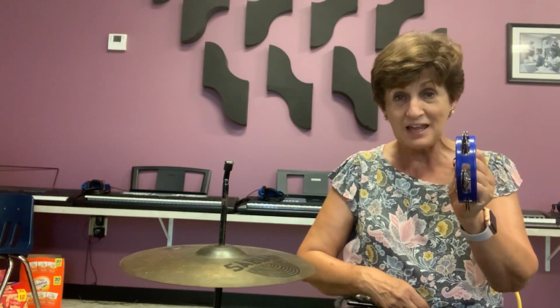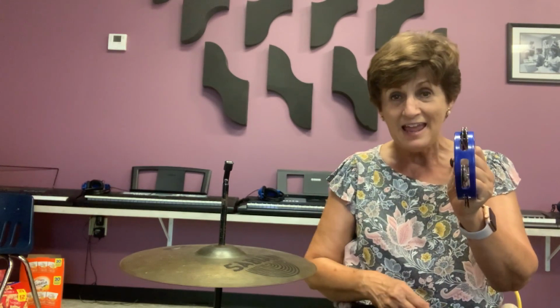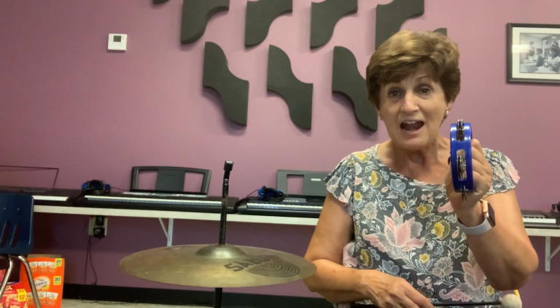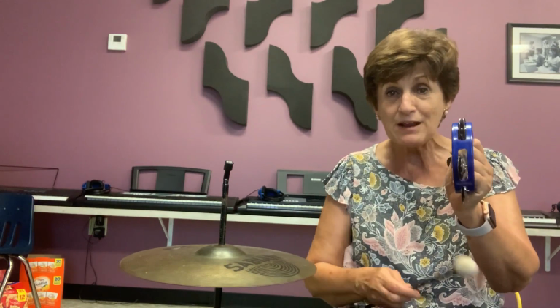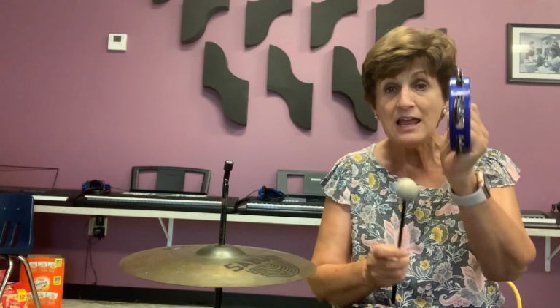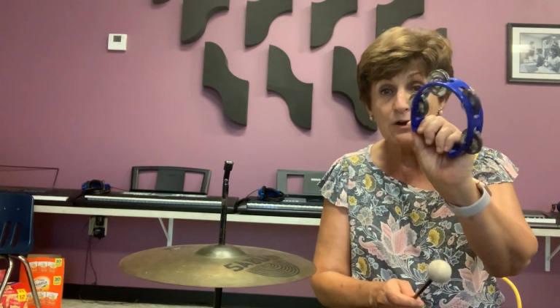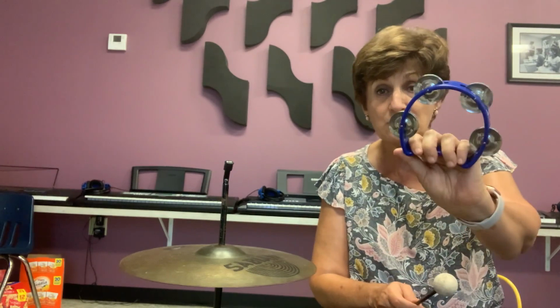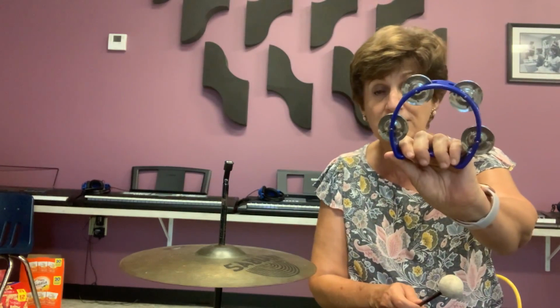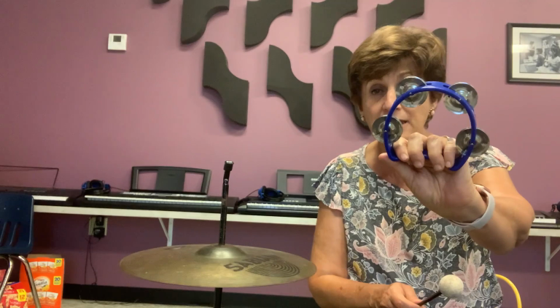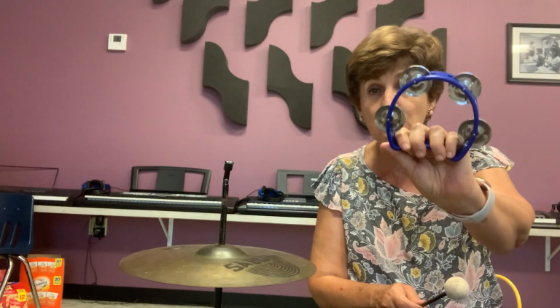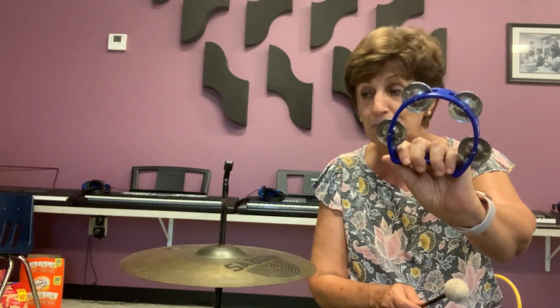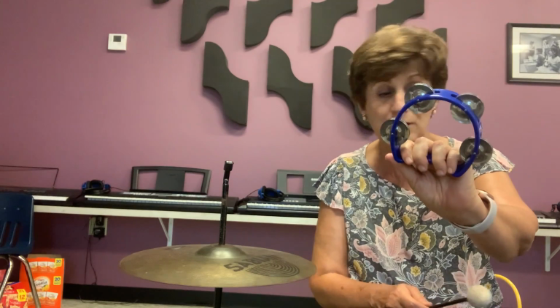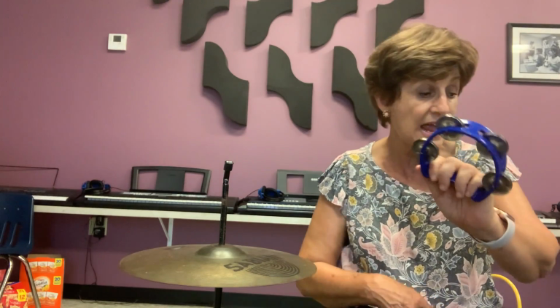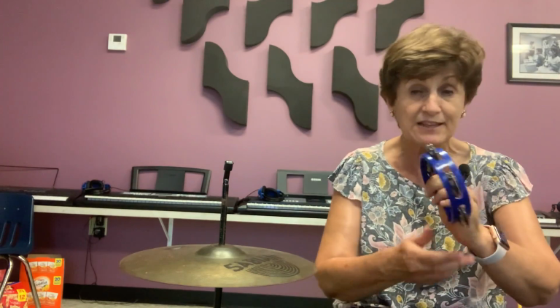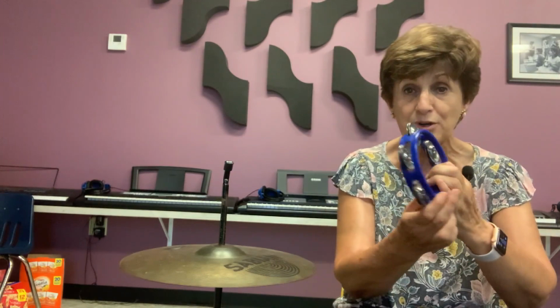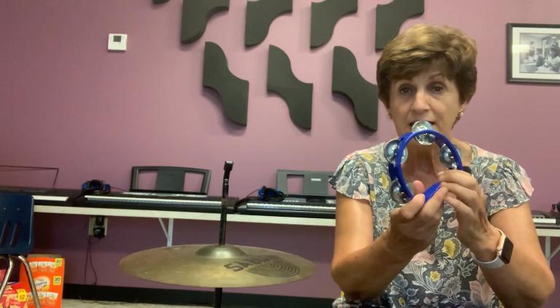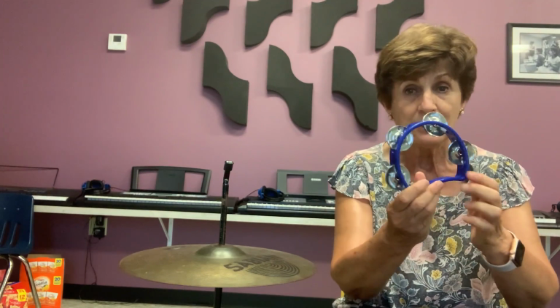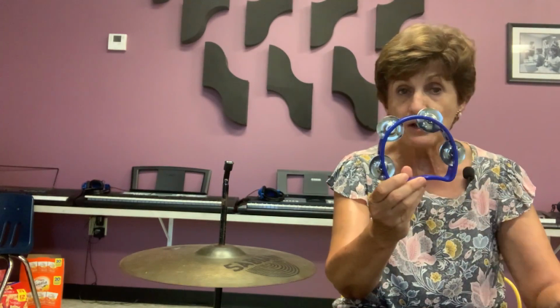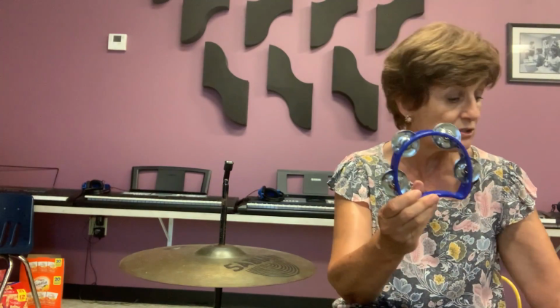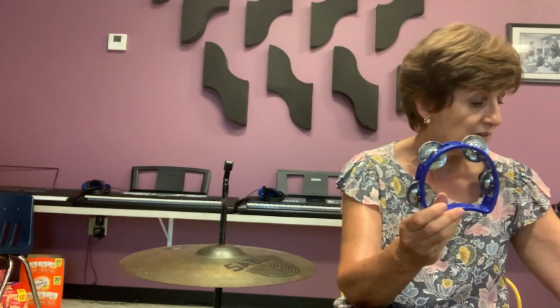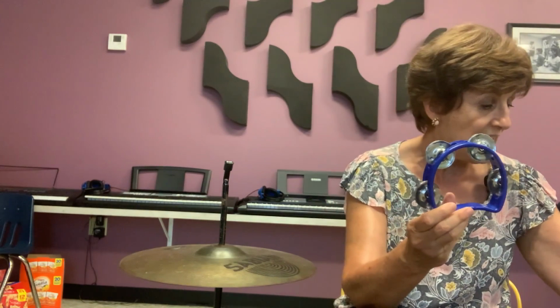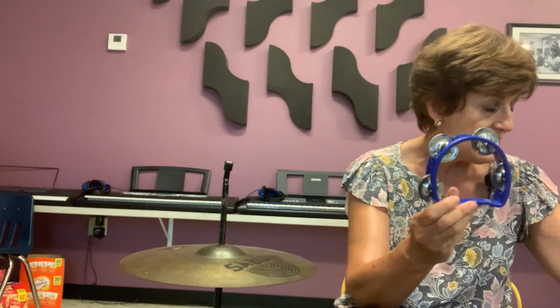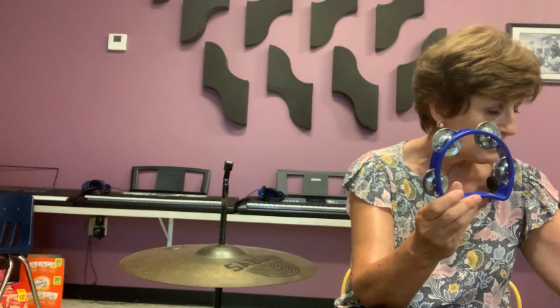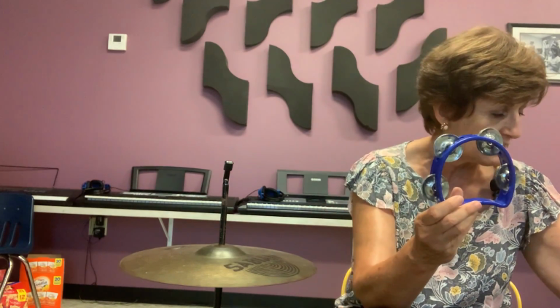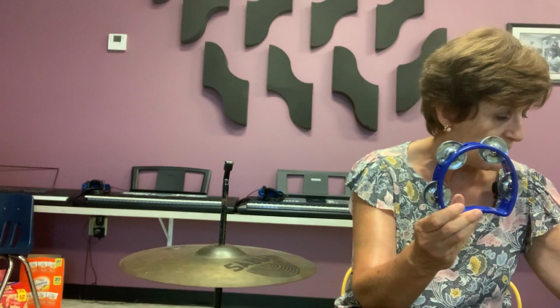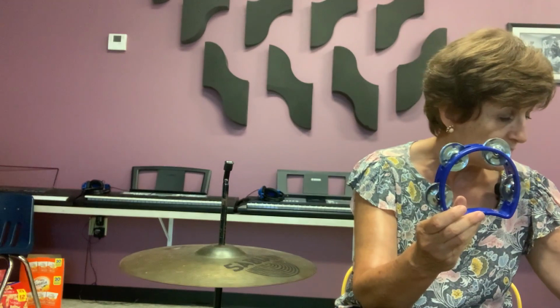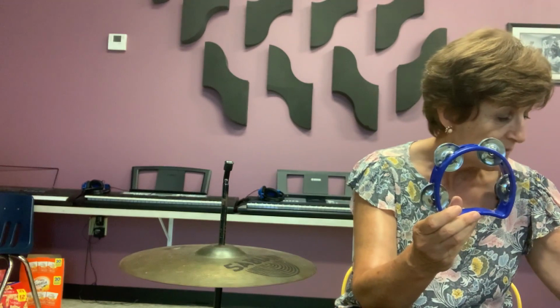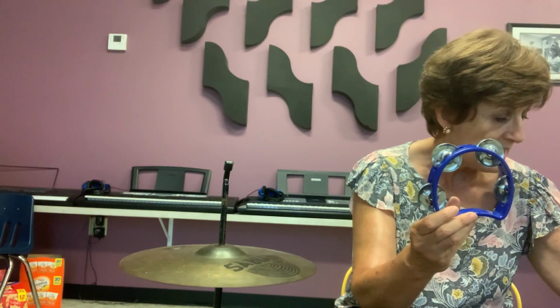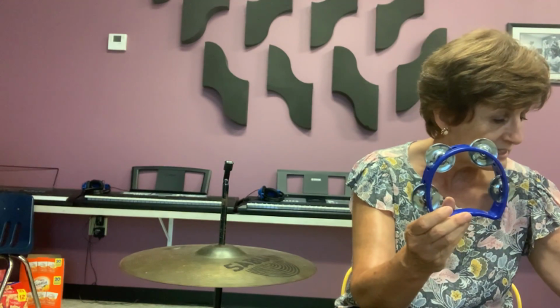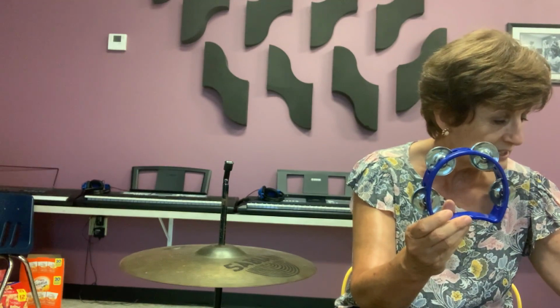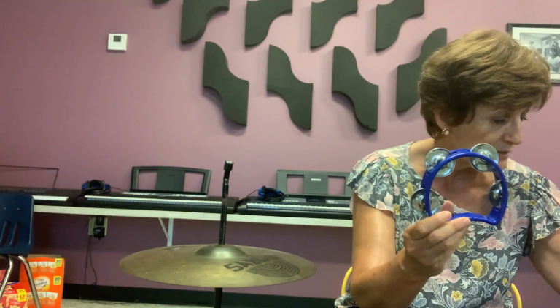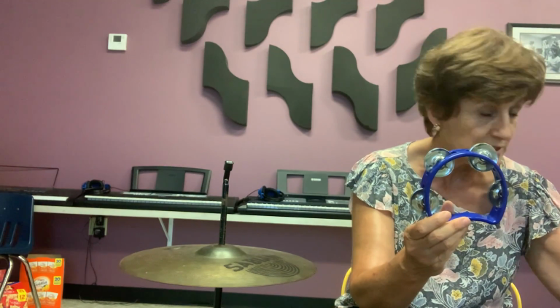Okay, are you ready? Go get yourself something you can play with — I have a tambourine. You can get yourself anything that makes a sound. And let's listen to the music!